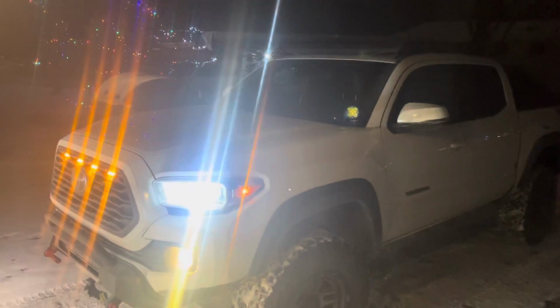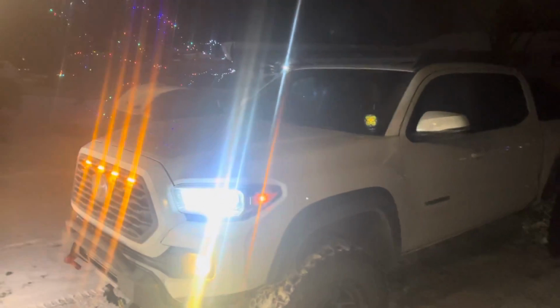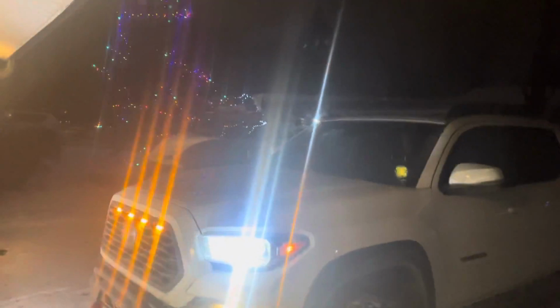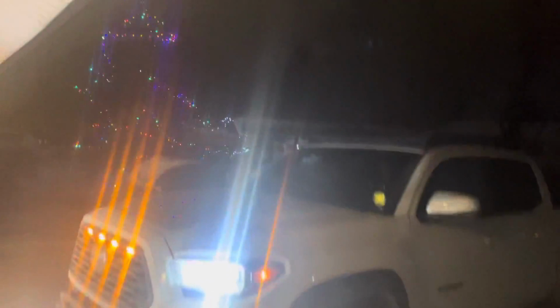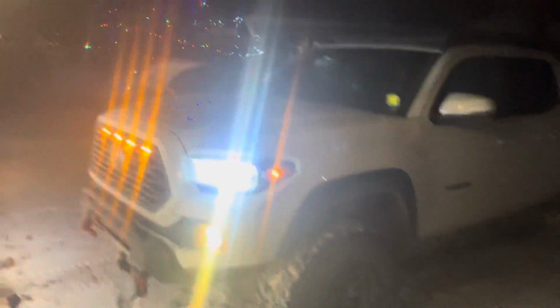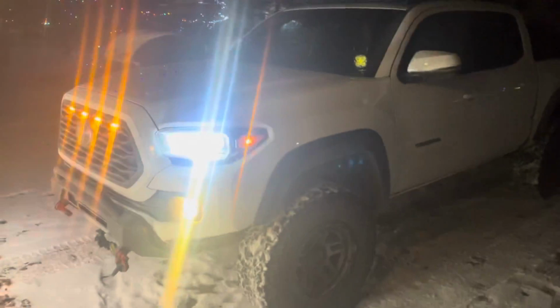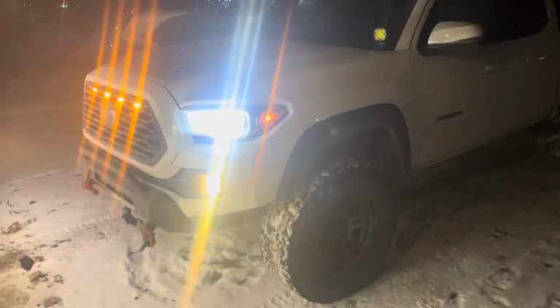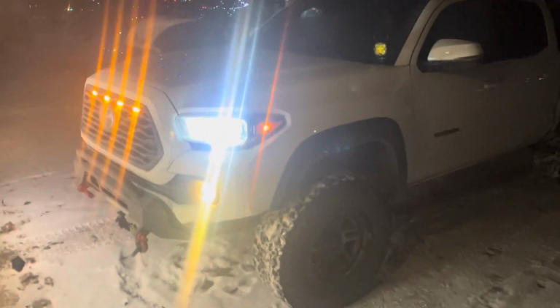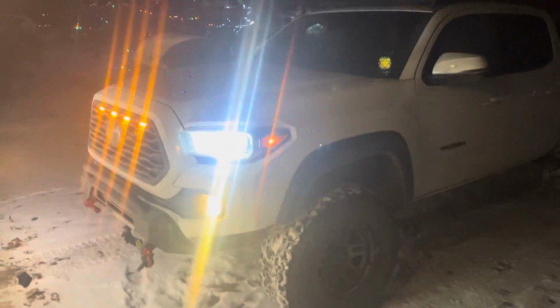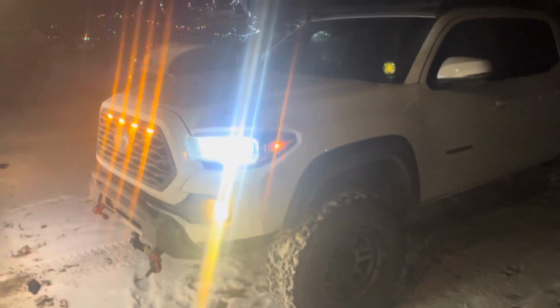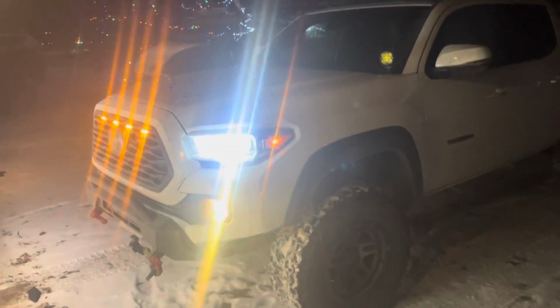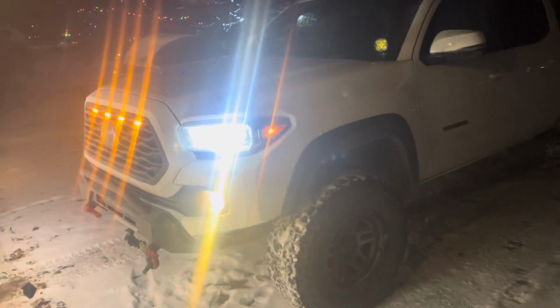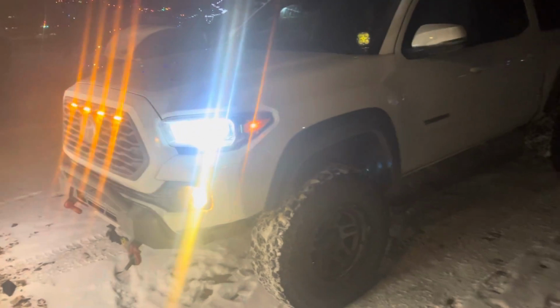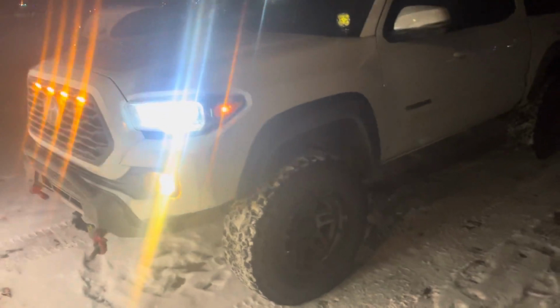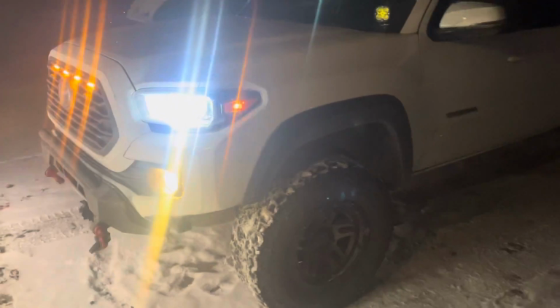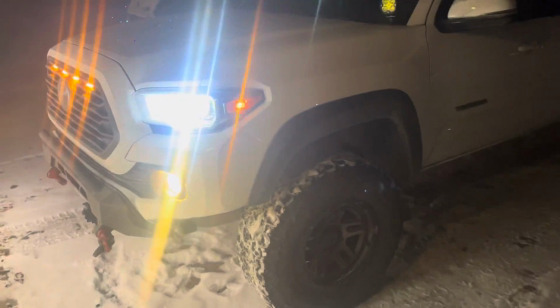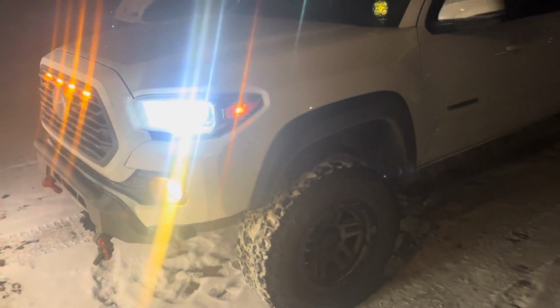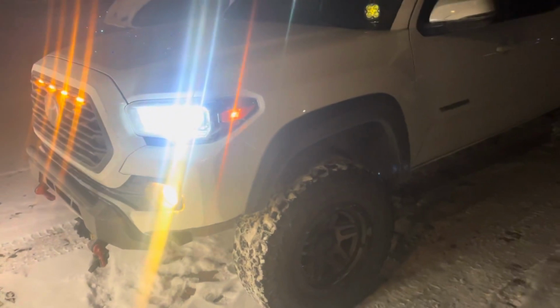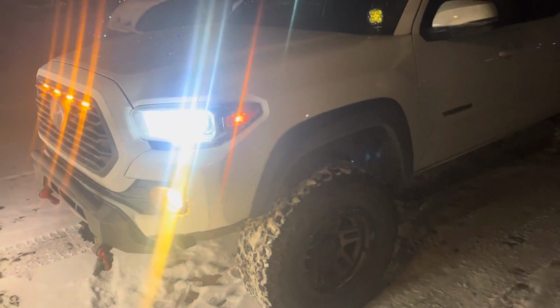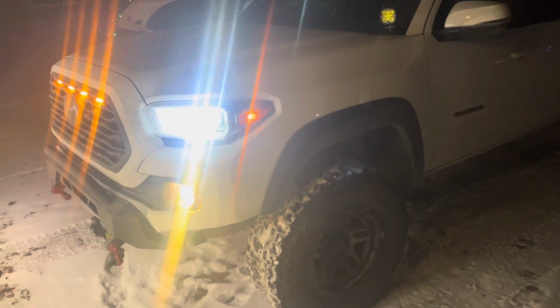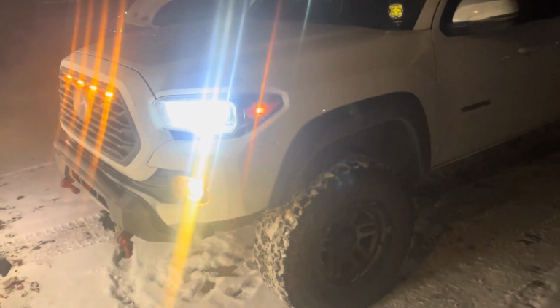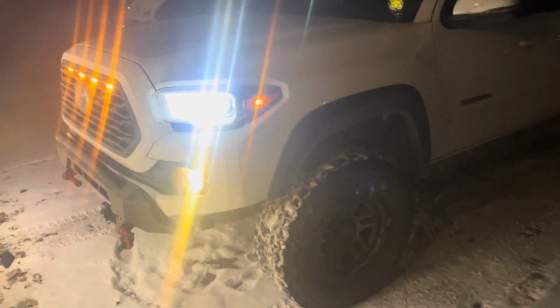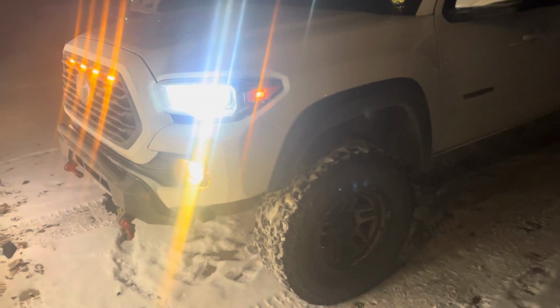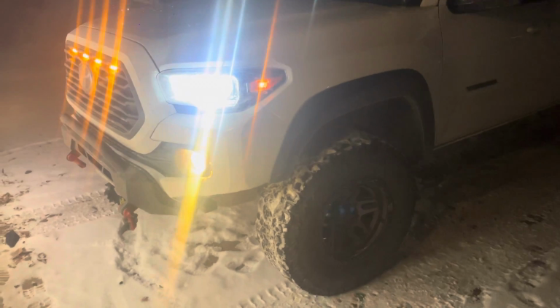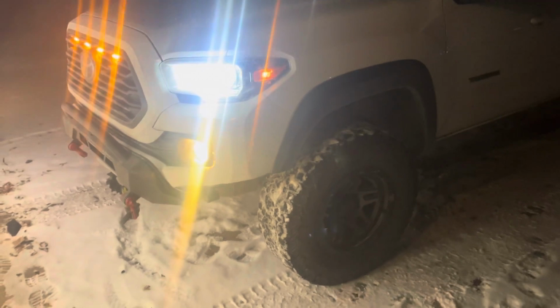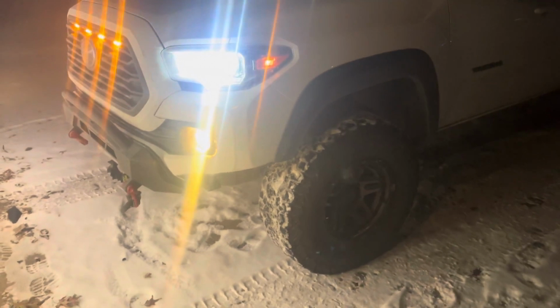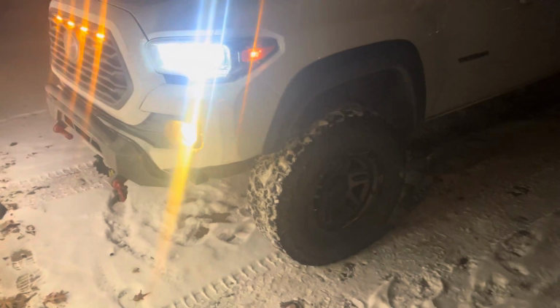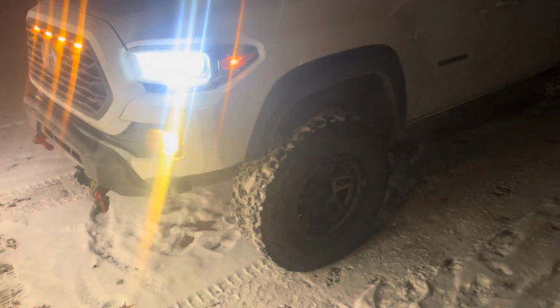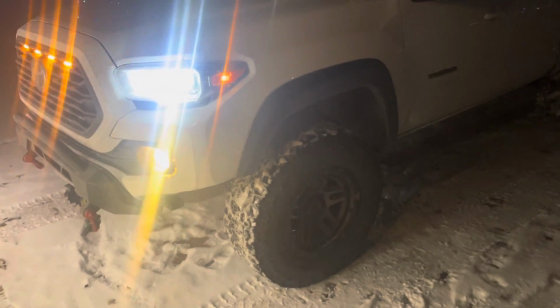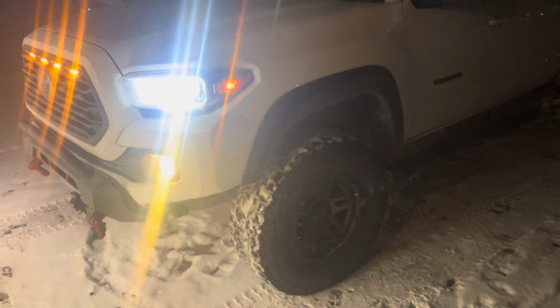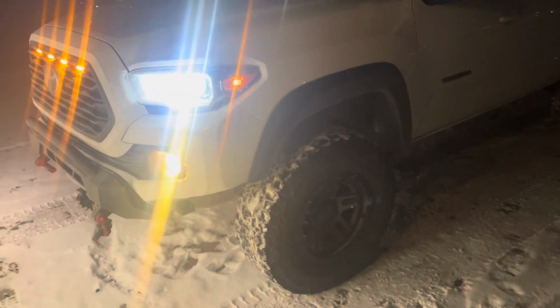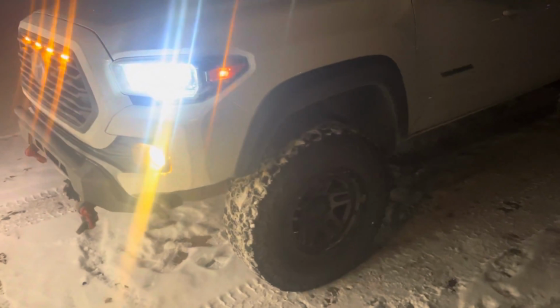What up, it's your boy Striker back with another video. Been super busy at the workplace, haven't been able to make as many videos as I'd like, but I thought I'd make a quick update video.